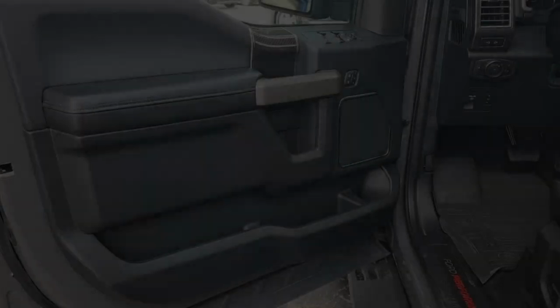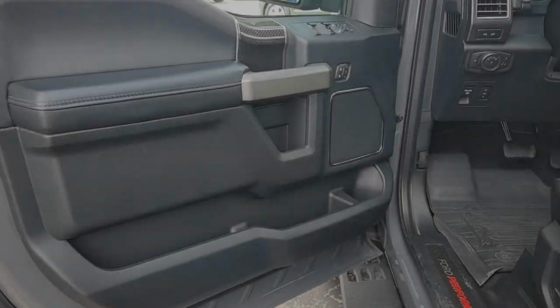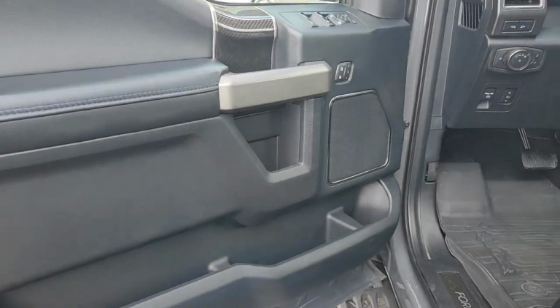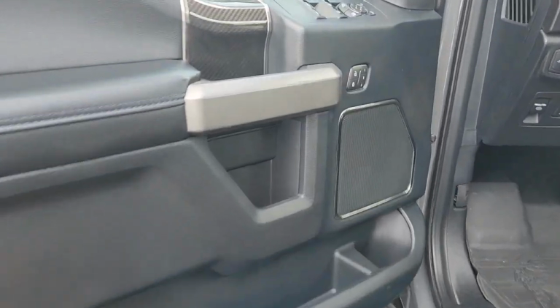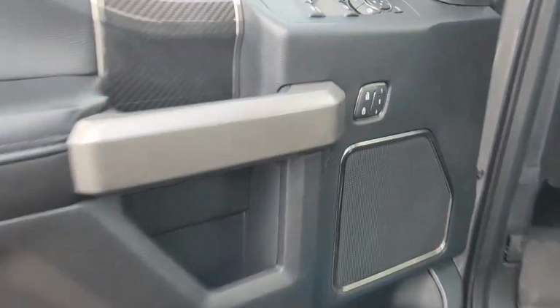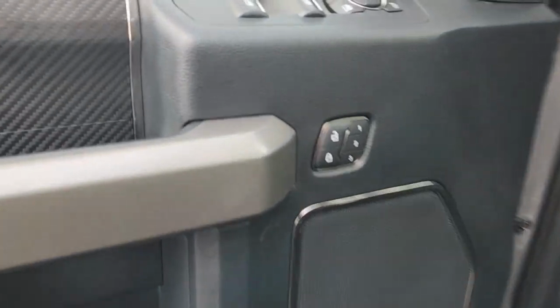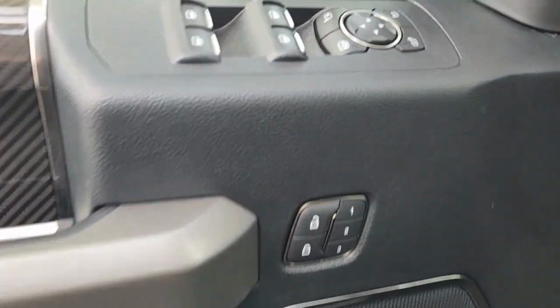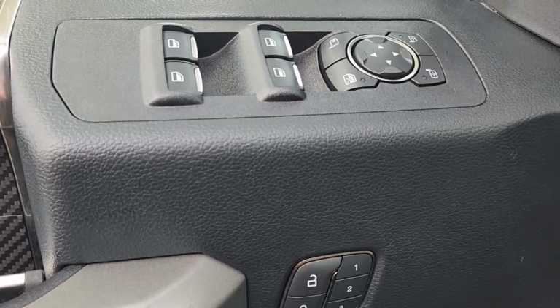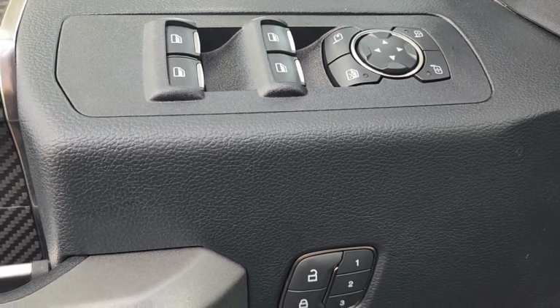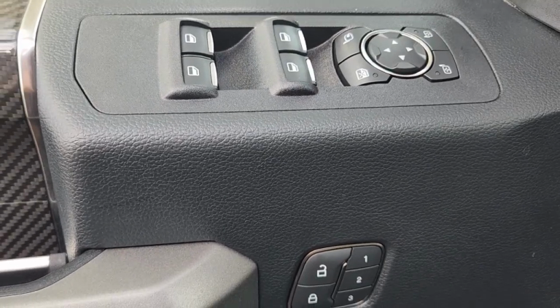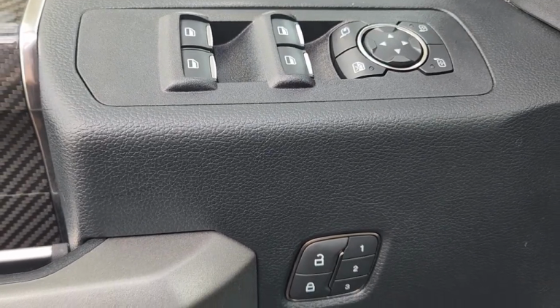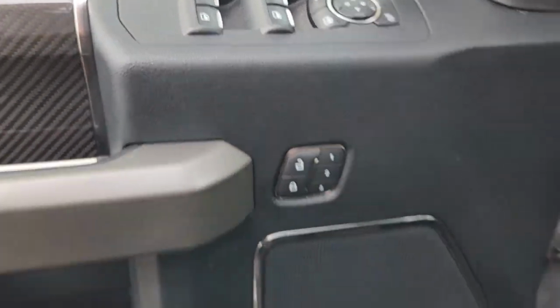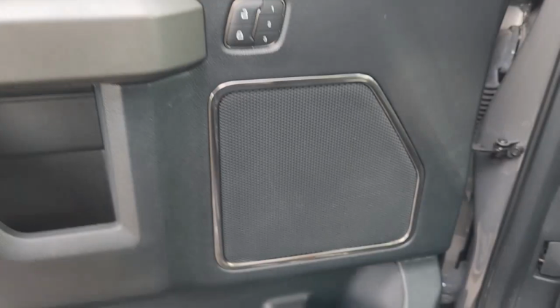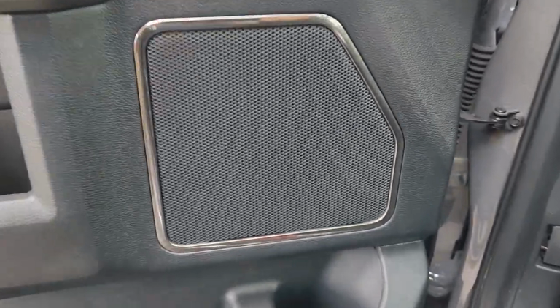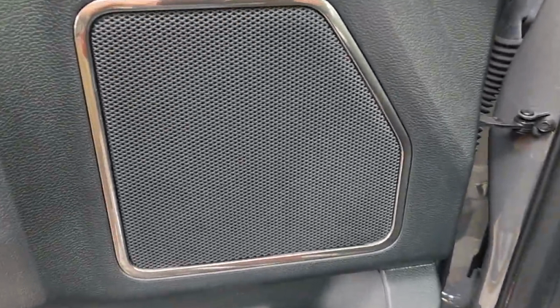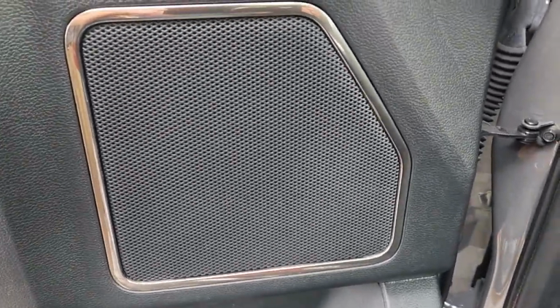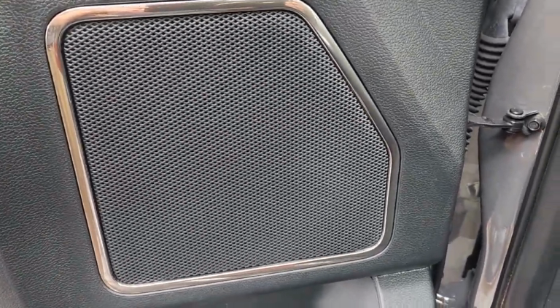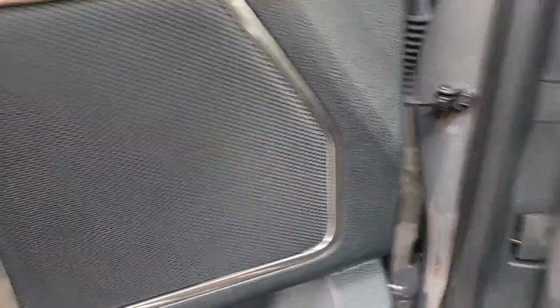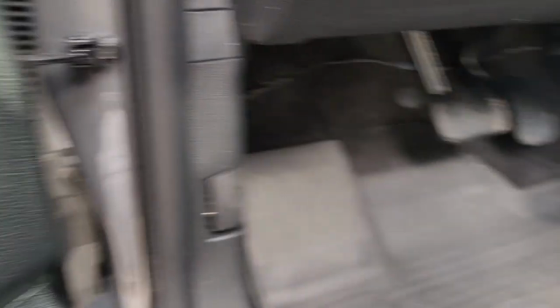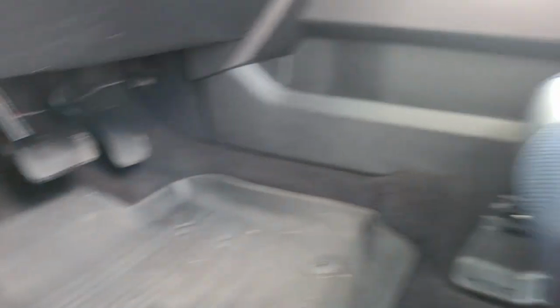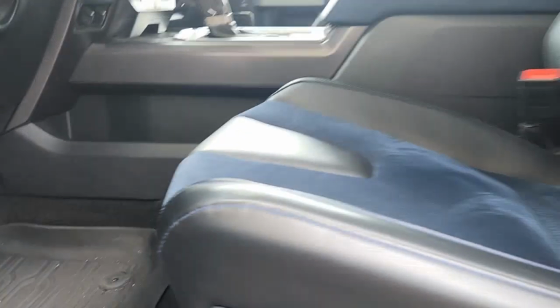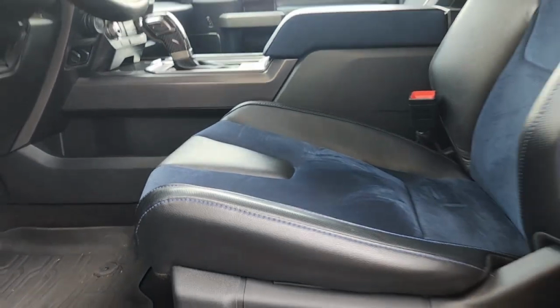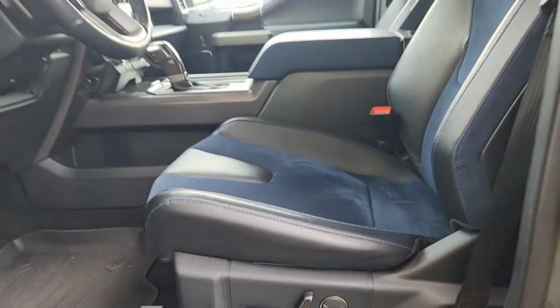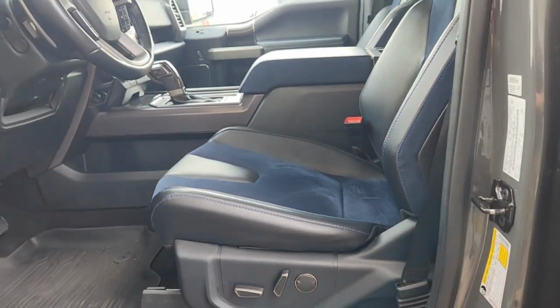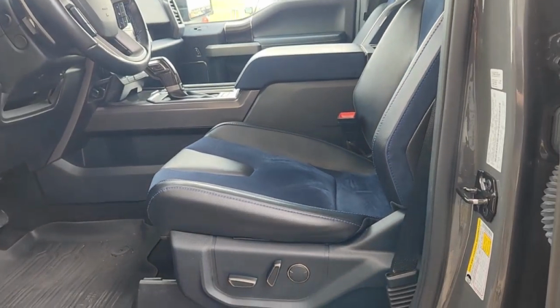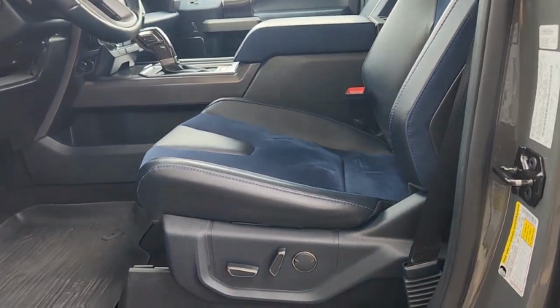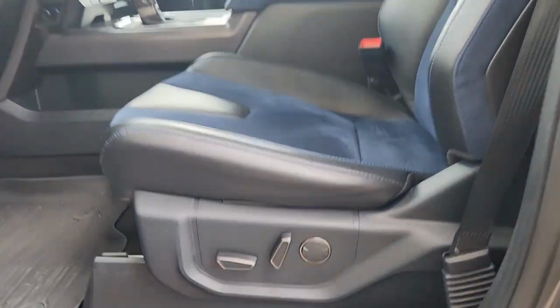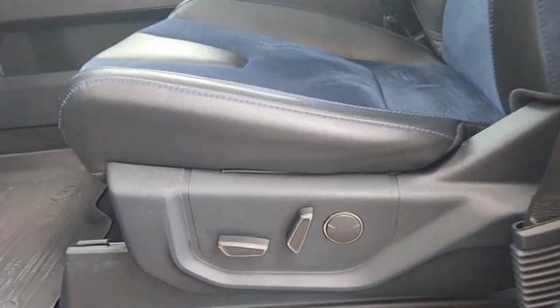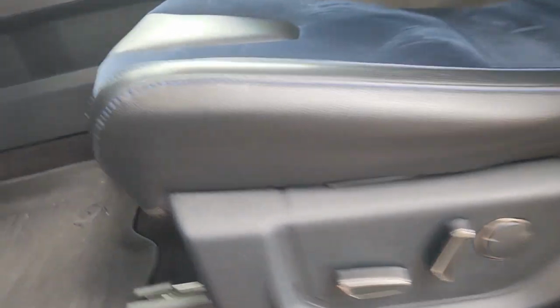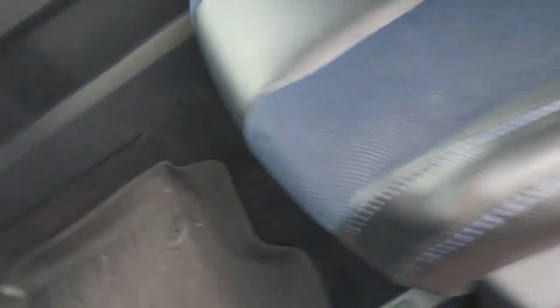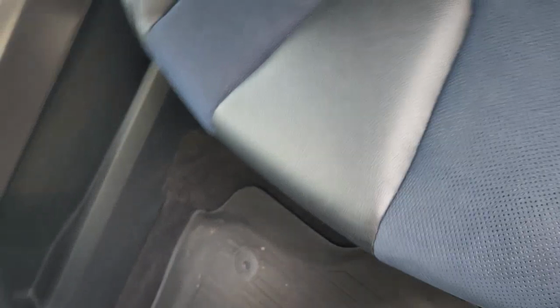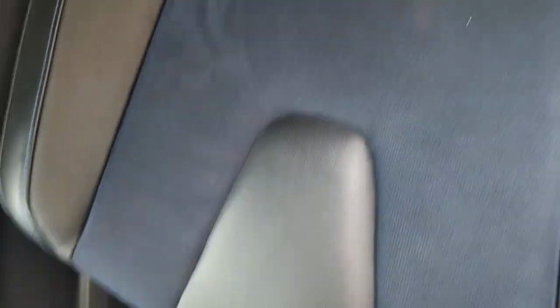Keyless entry, satellite radio, electronic stability control, aluminum wheels, power driver's seat, steering wheel audio controls, alarm, leather steering wheel, auto-dimming rear-view mirror, tow hitch.